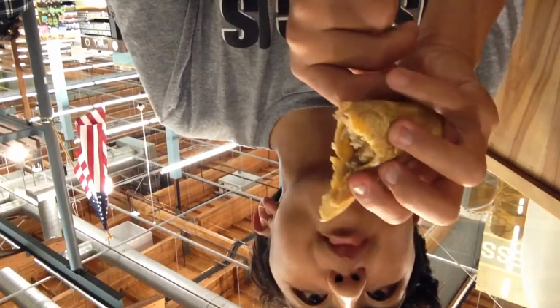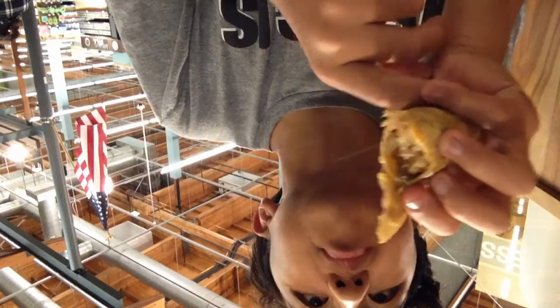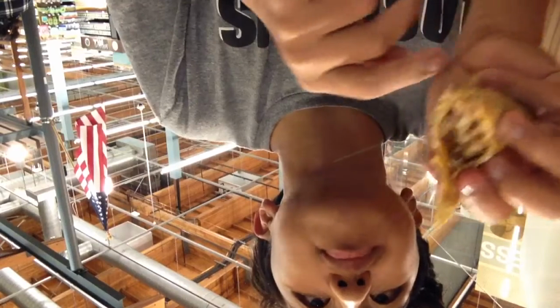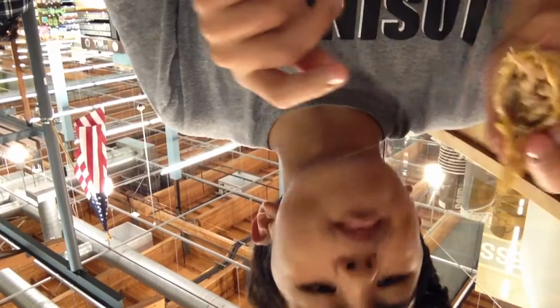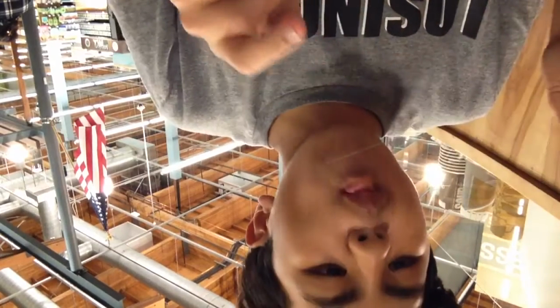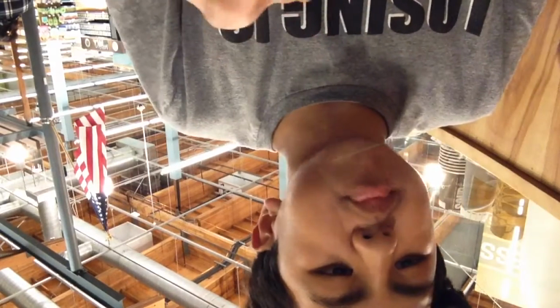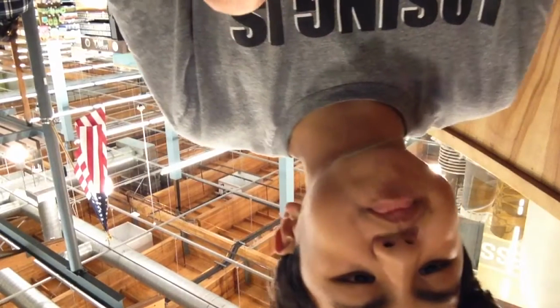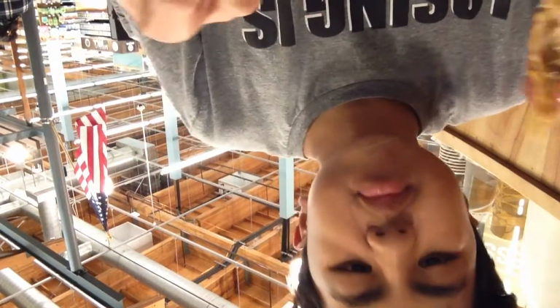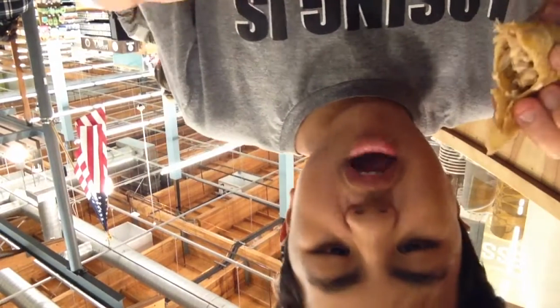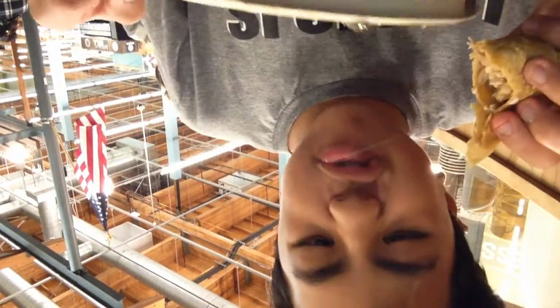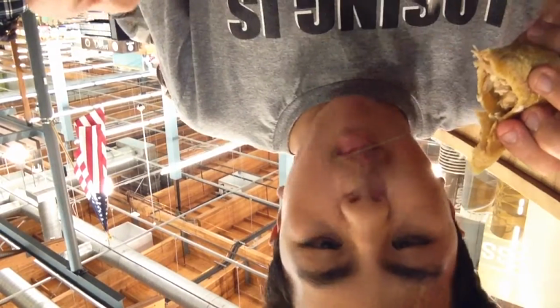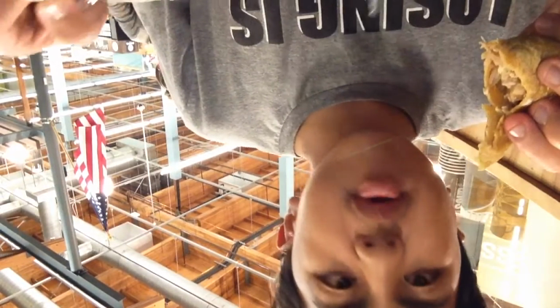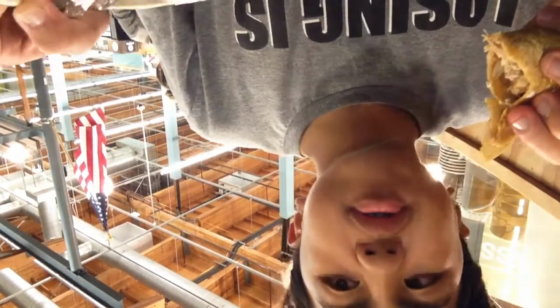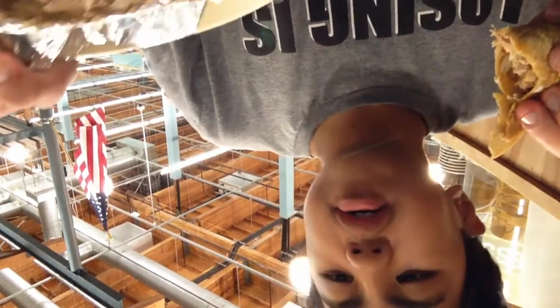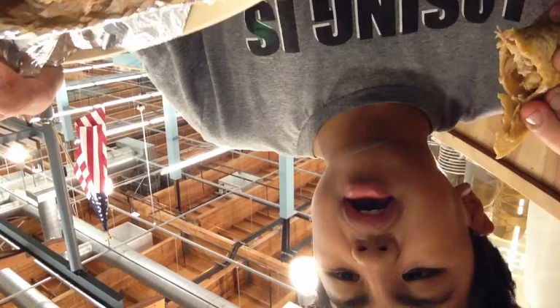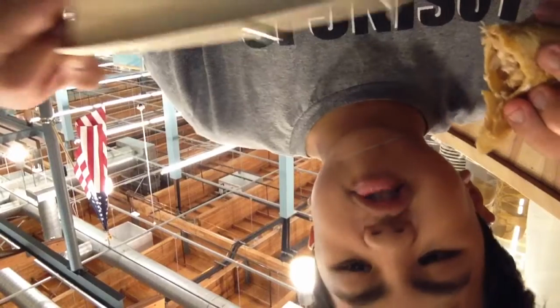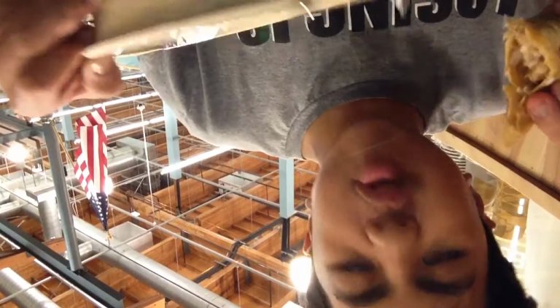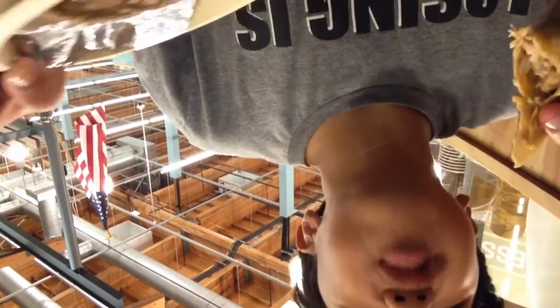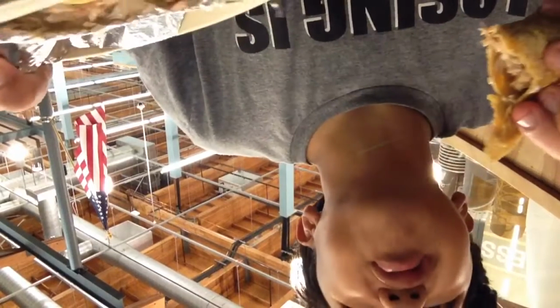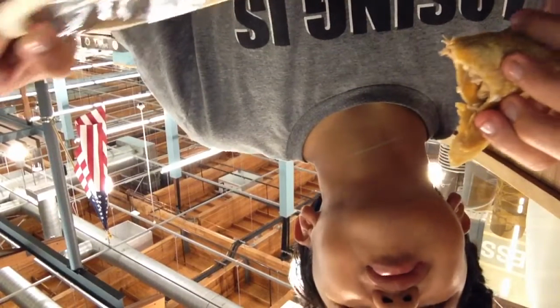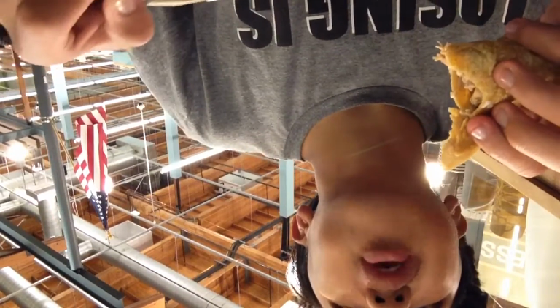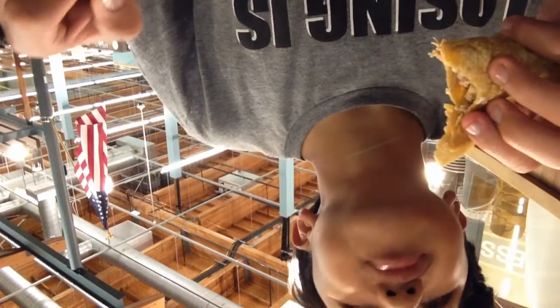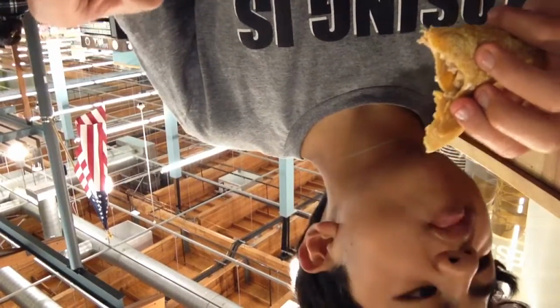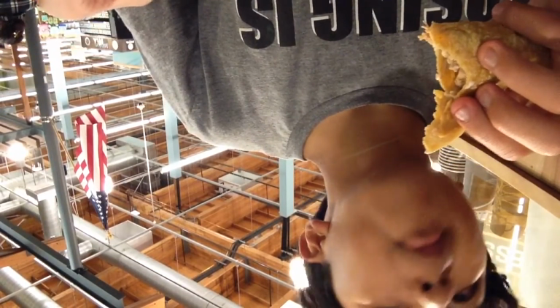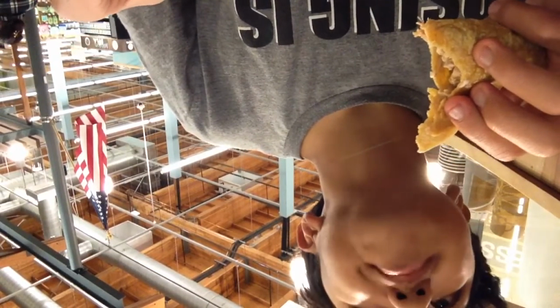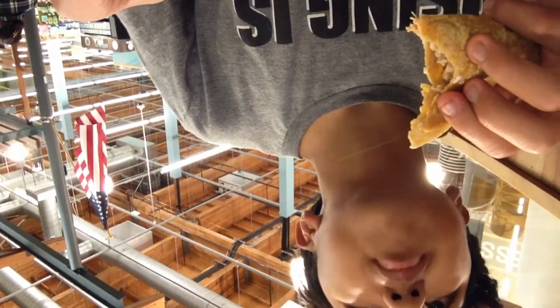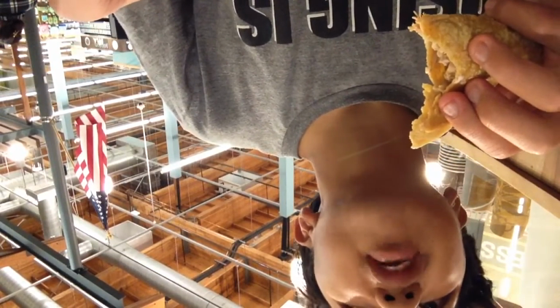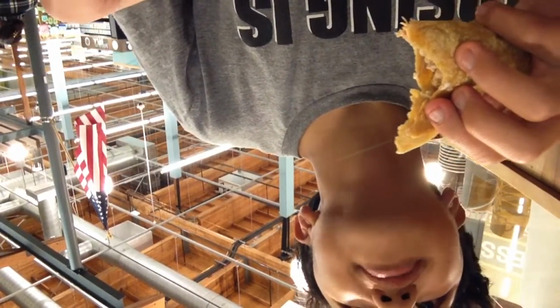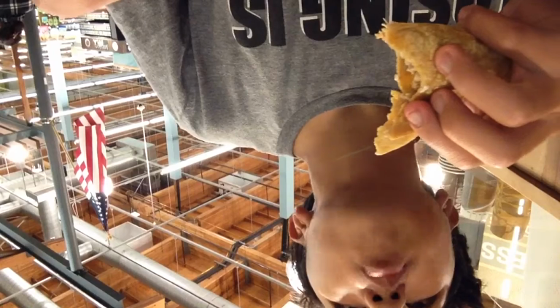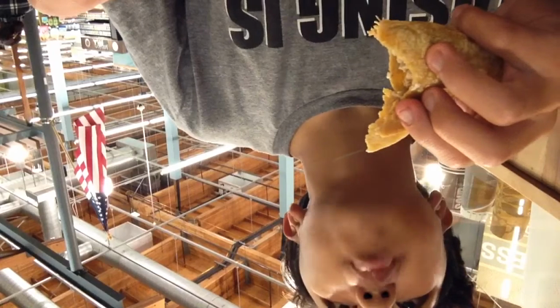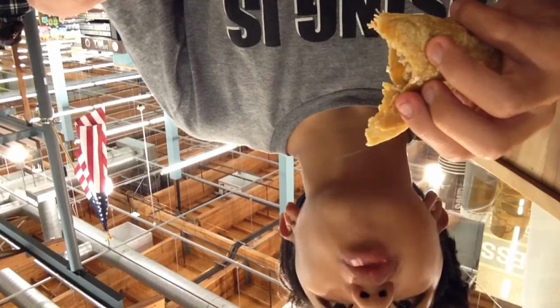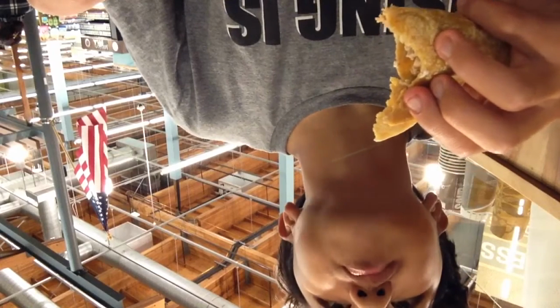What do you got? I have some chicken. I have some chicken and cheese. And what's the other ones? Same. All chicken? Yeah. Have a bite.